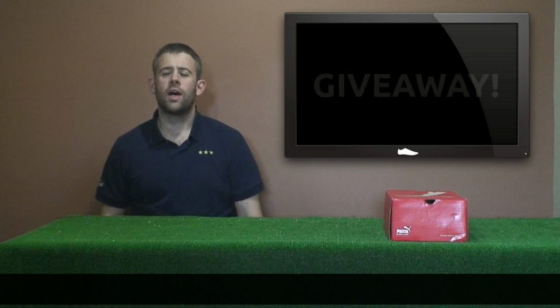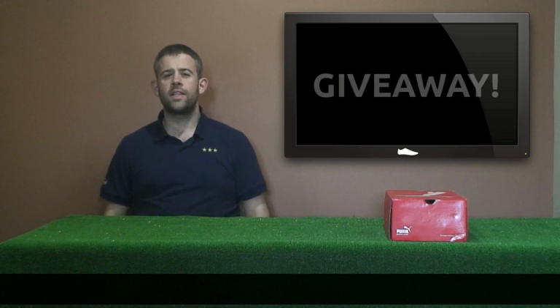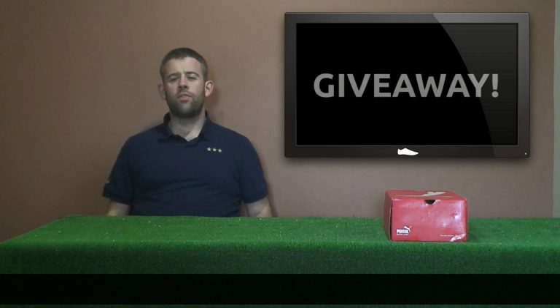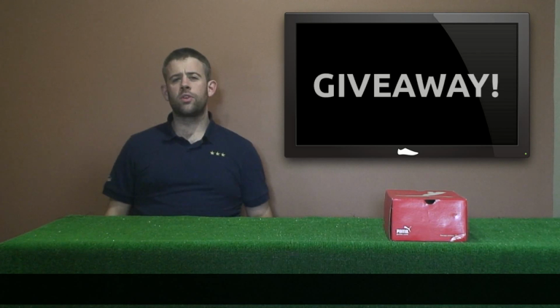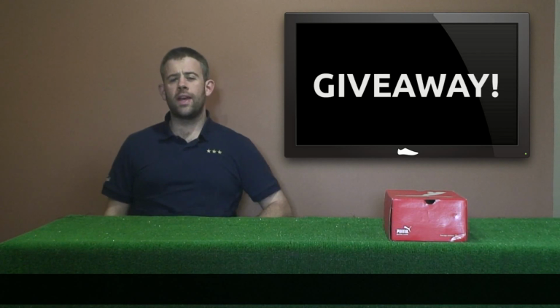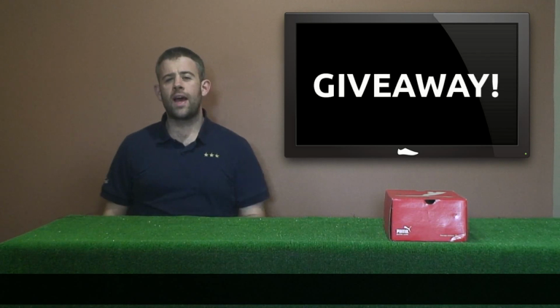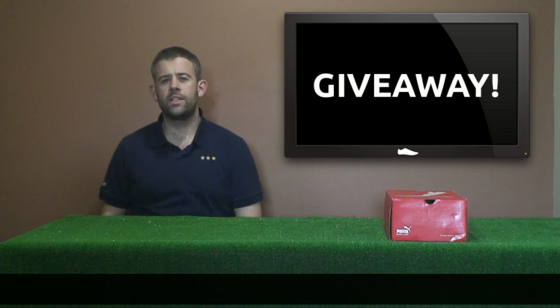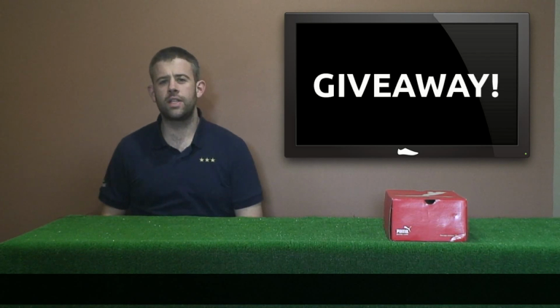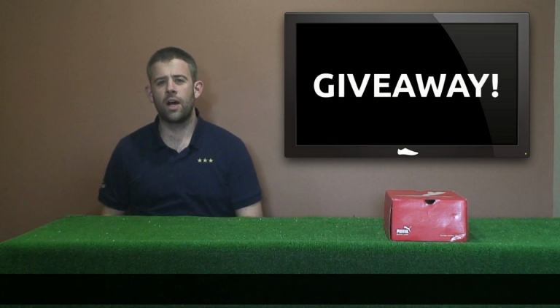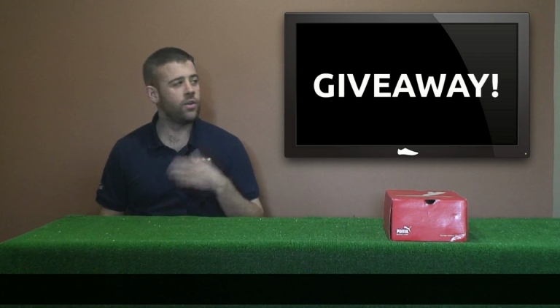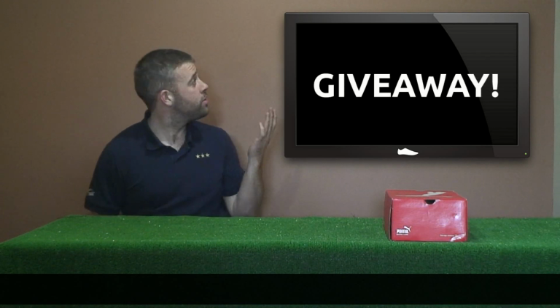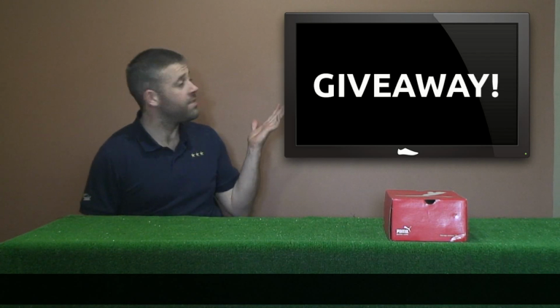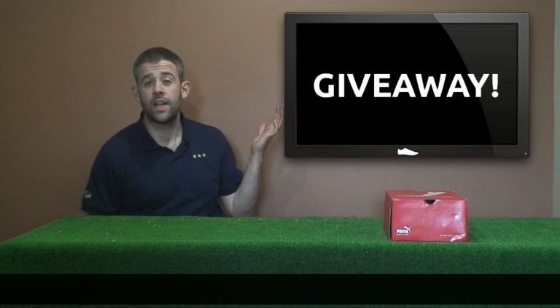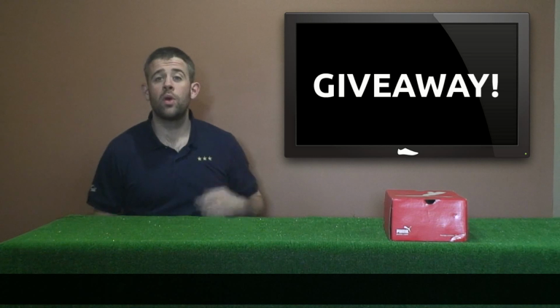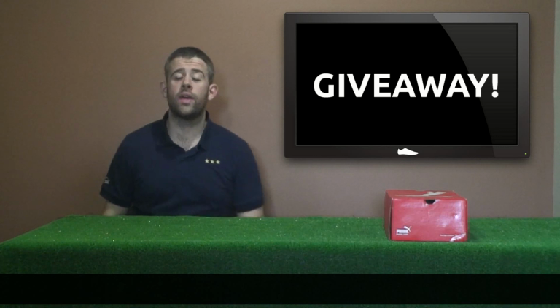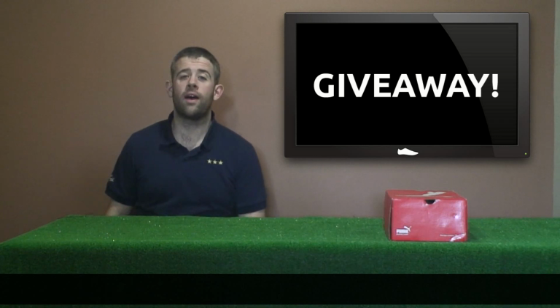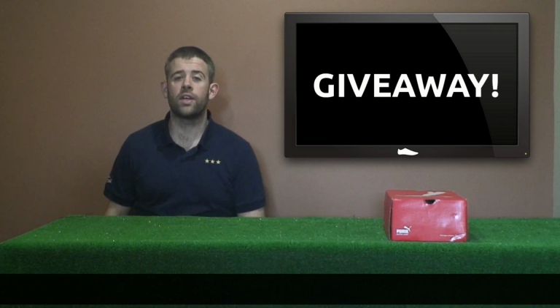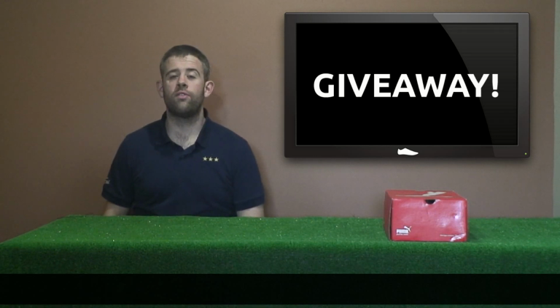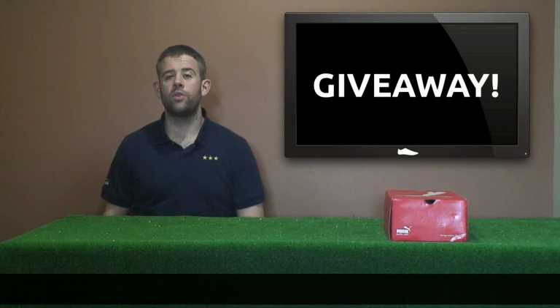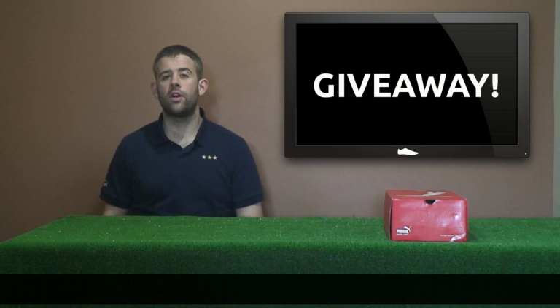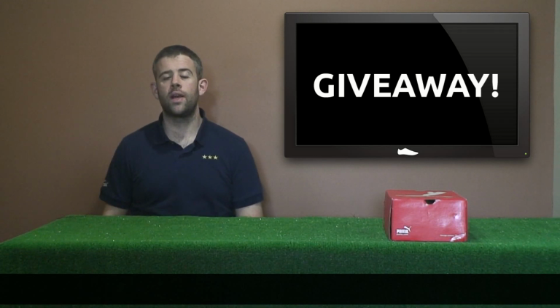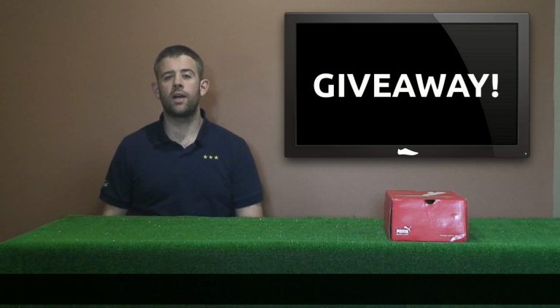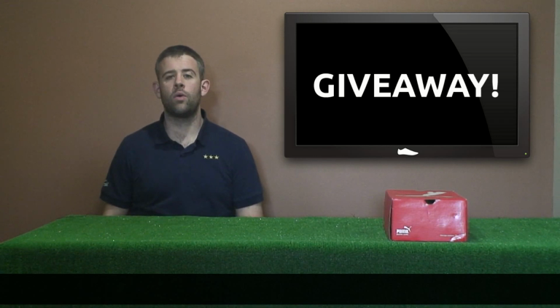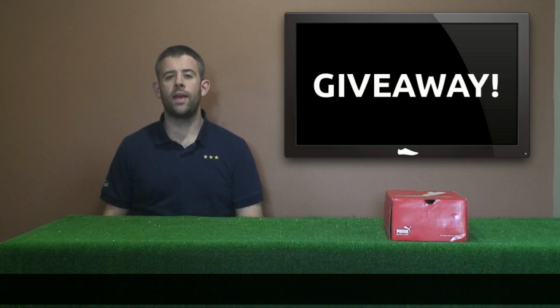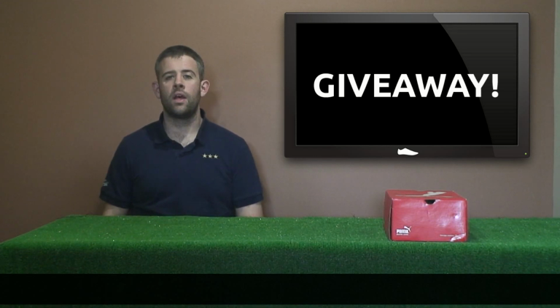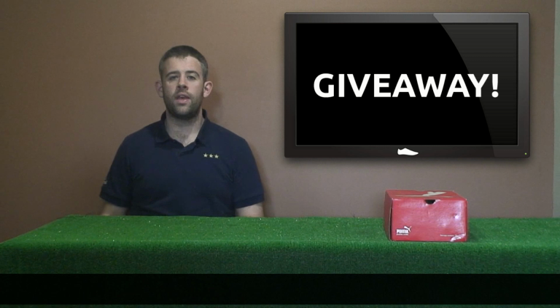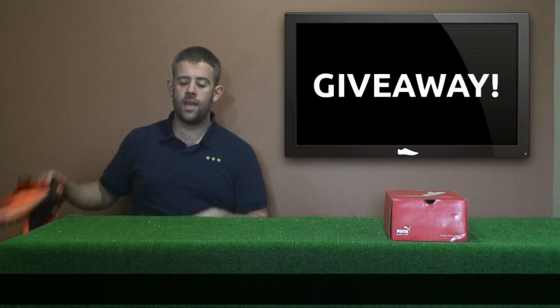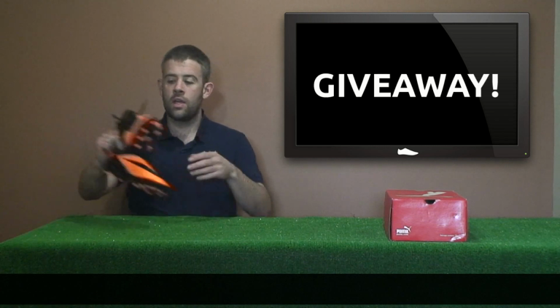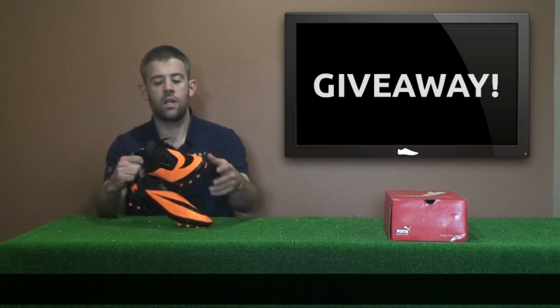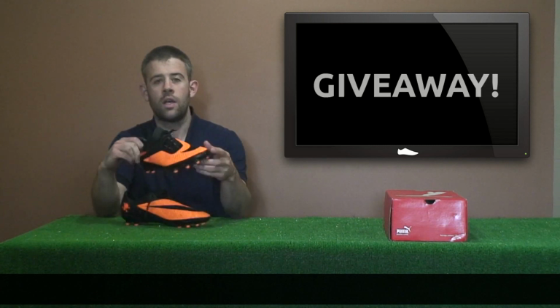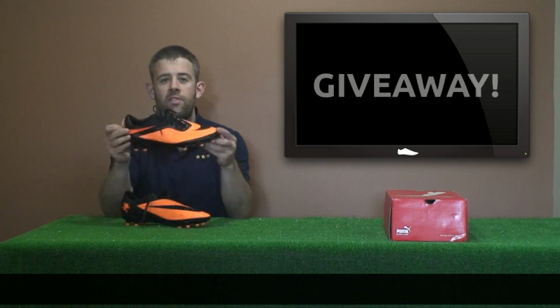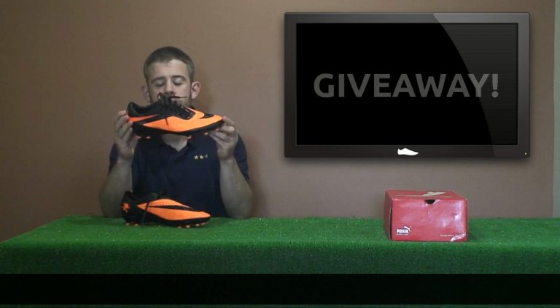Hi guys, Ian FootballBitch.KK here, and to celebrate our new TV setup, we have got a giveaway for you. Today we are giving away the Hypervenoms.